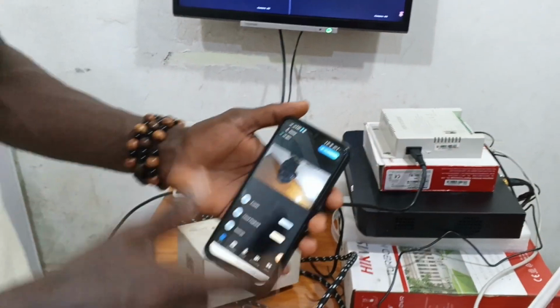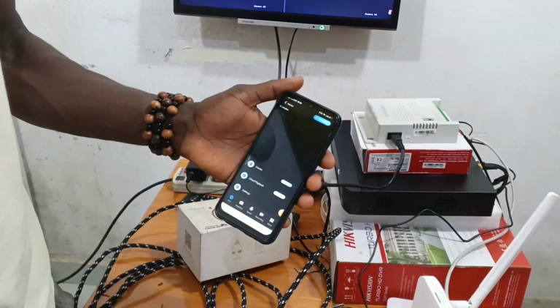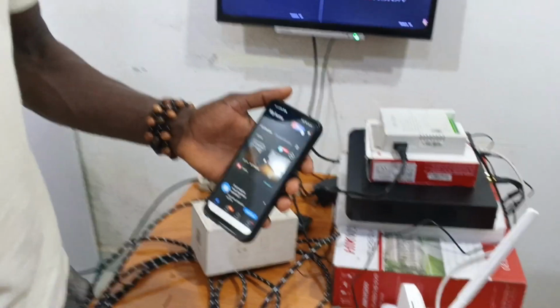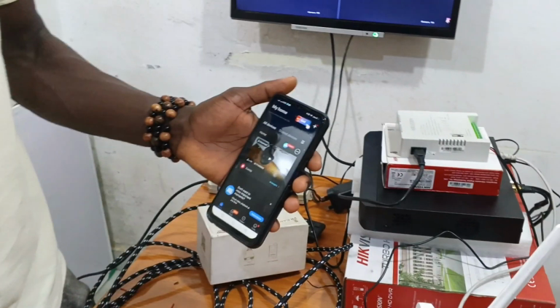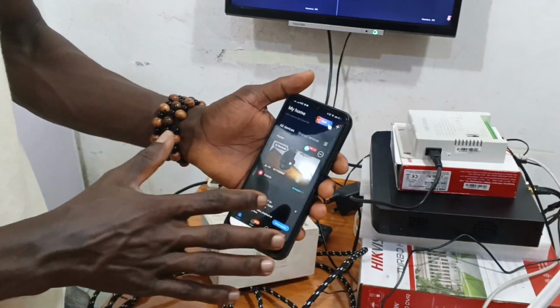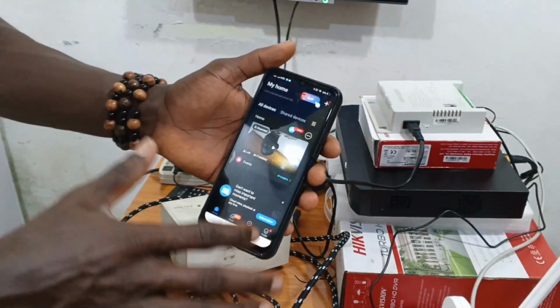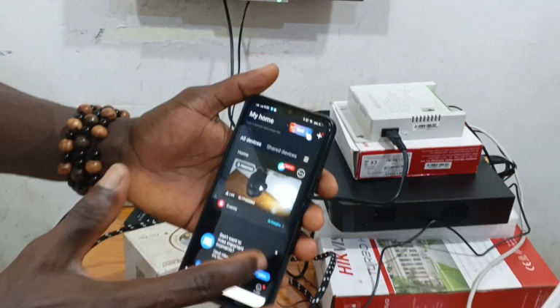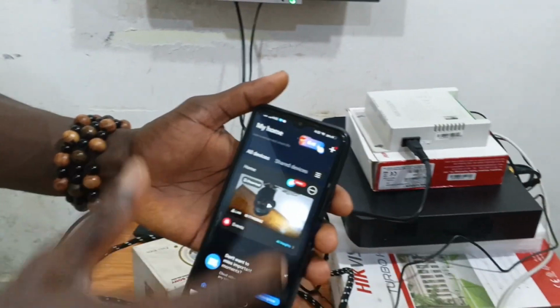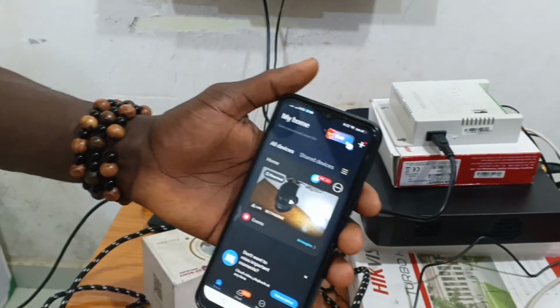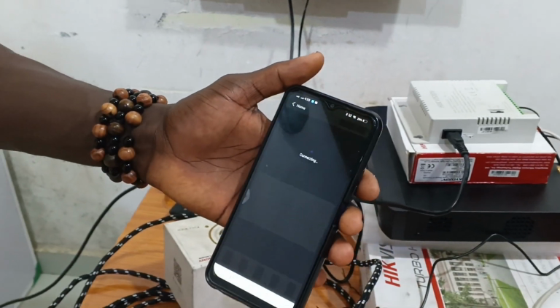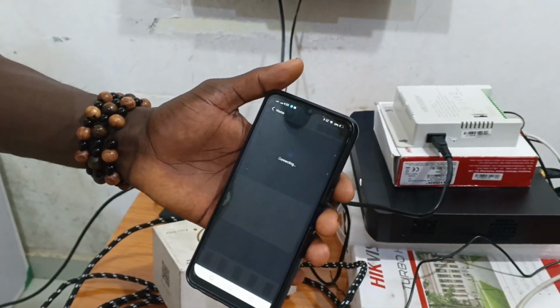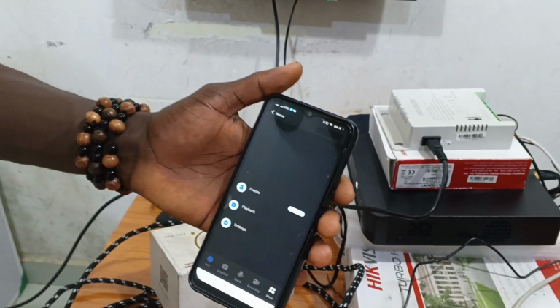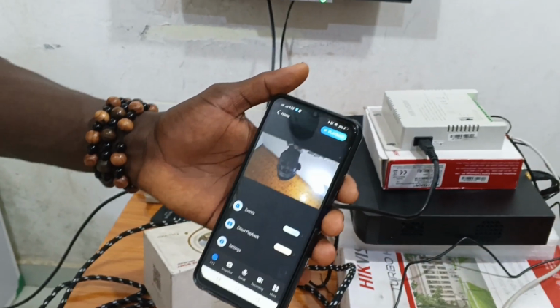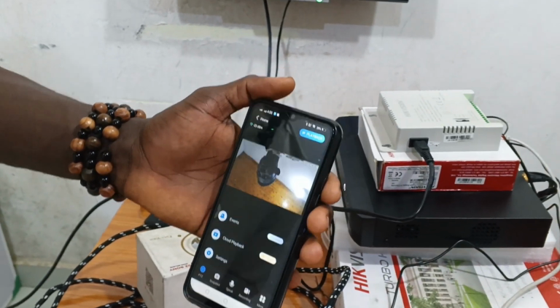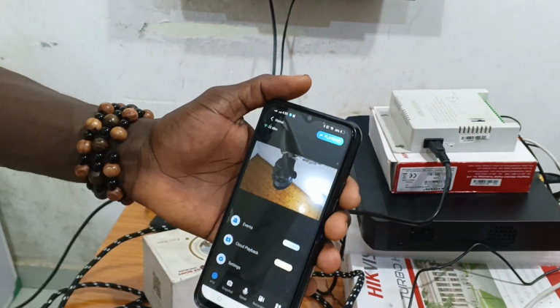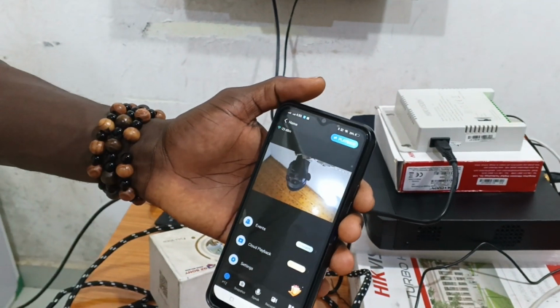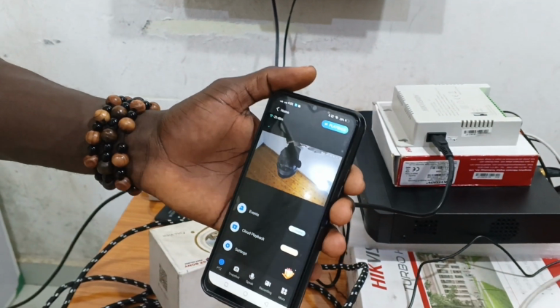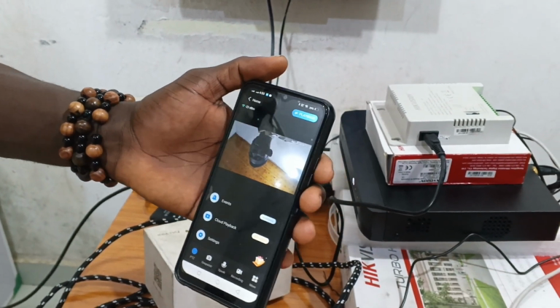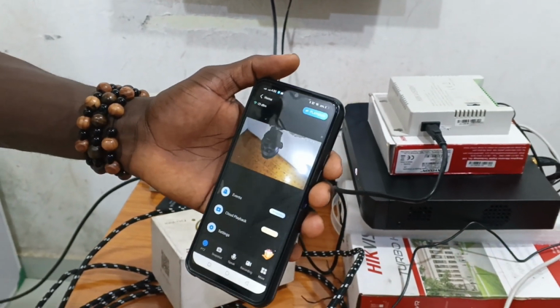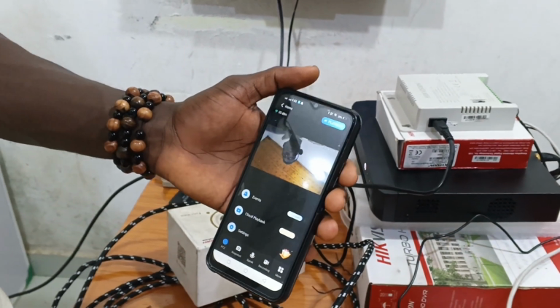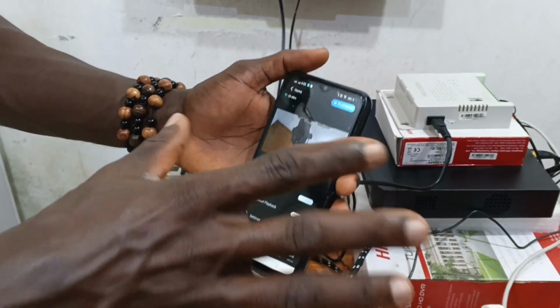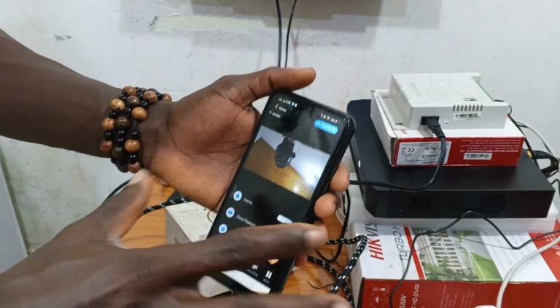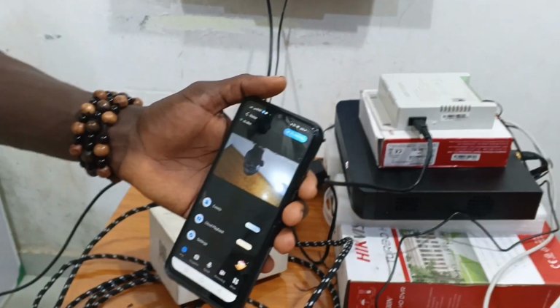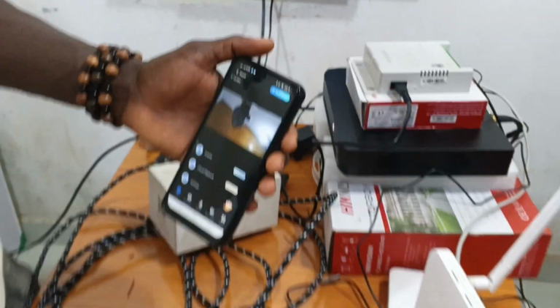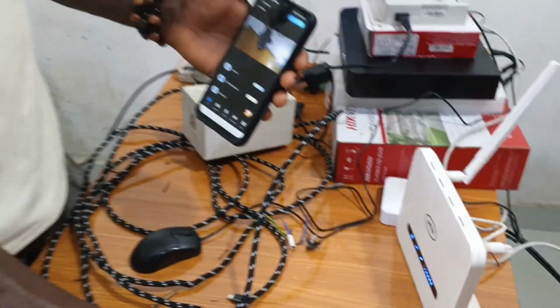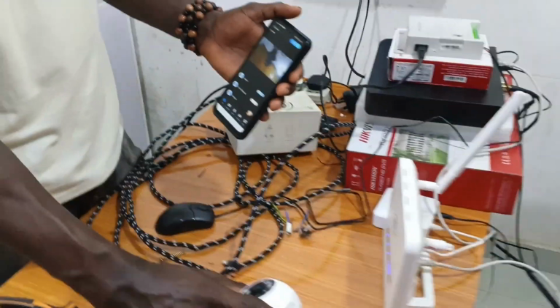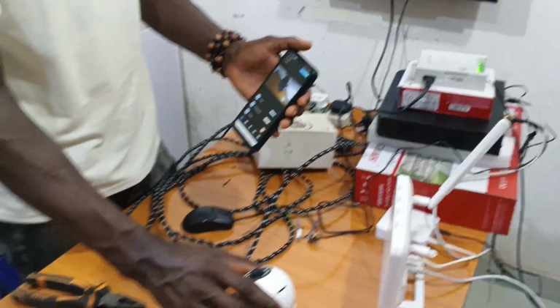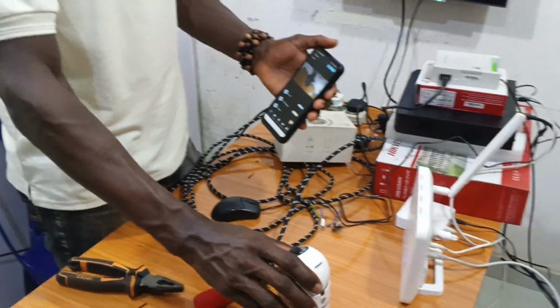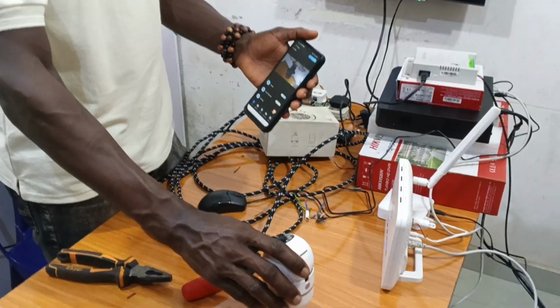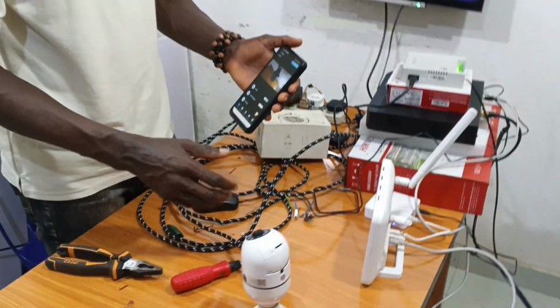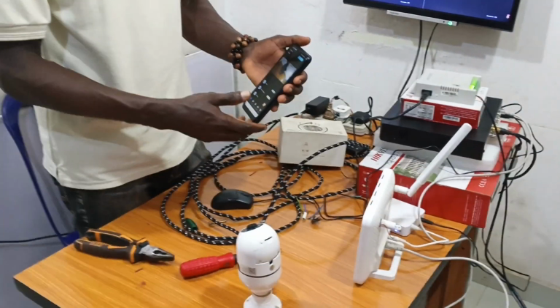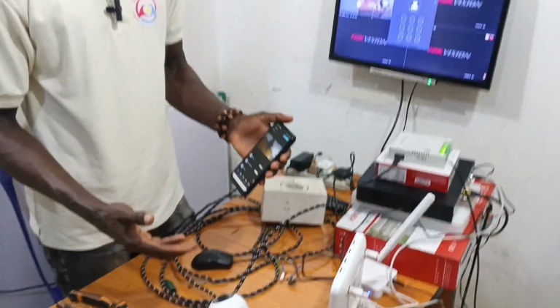I believe you all understand how to install and connect the camera. When you return to home, you won't see the camera directly, but anytime you open the app, click on play to see the camera live. This is everything about the V380 Pro camera.